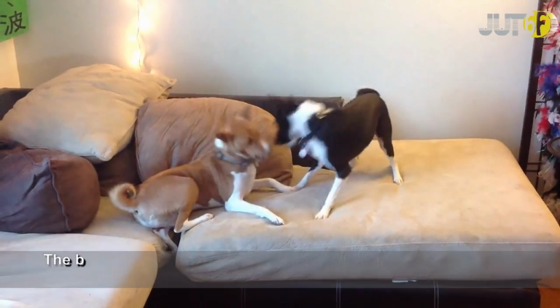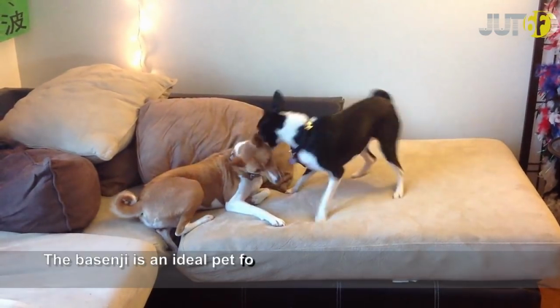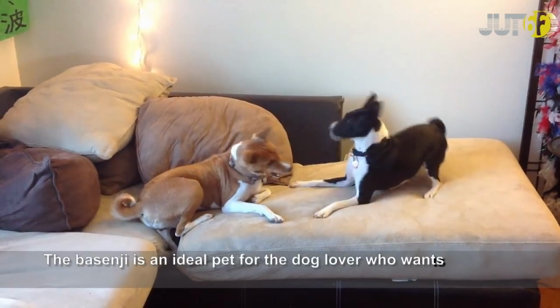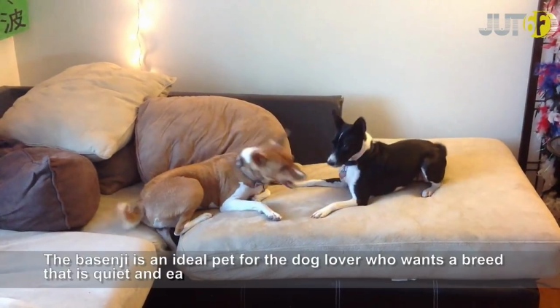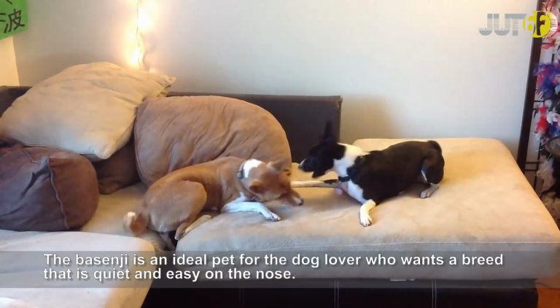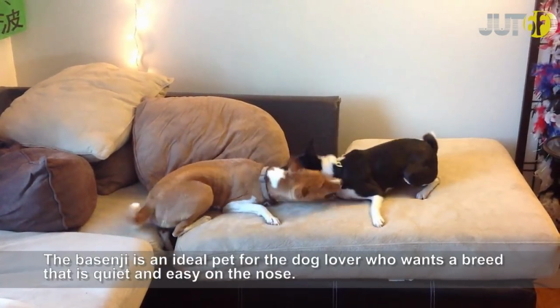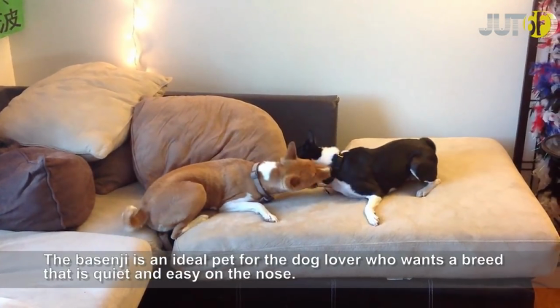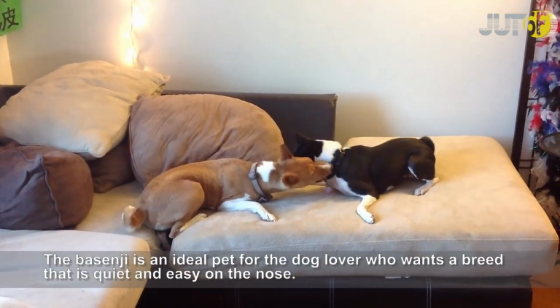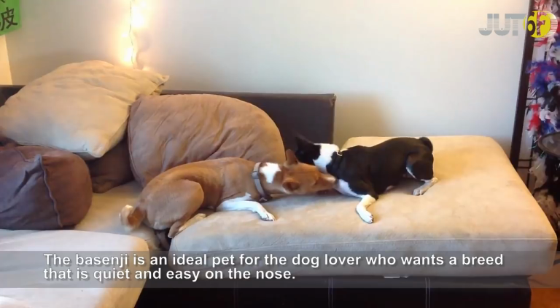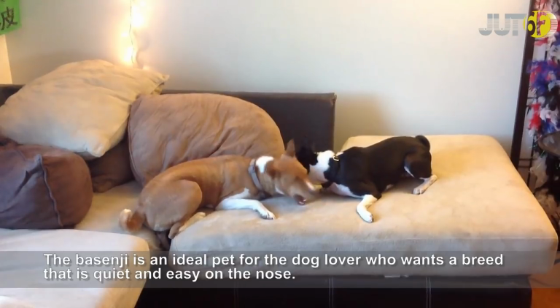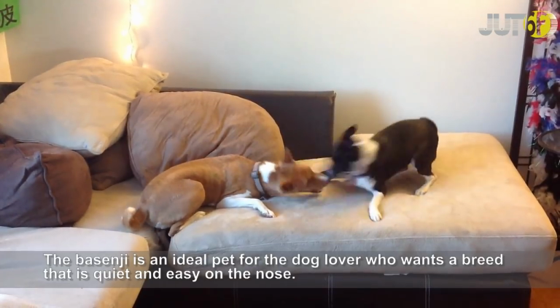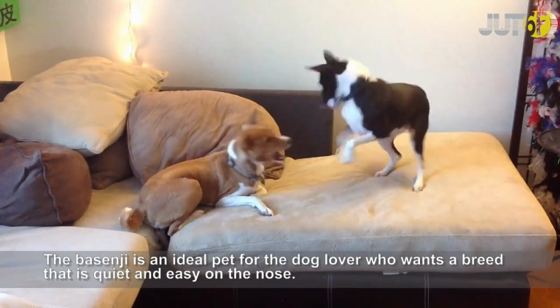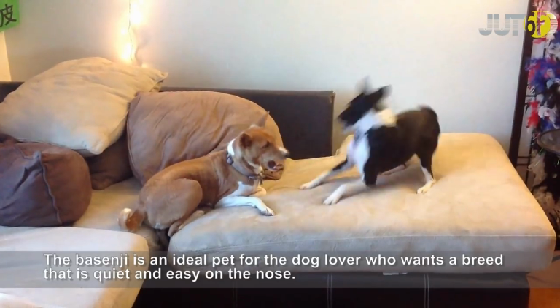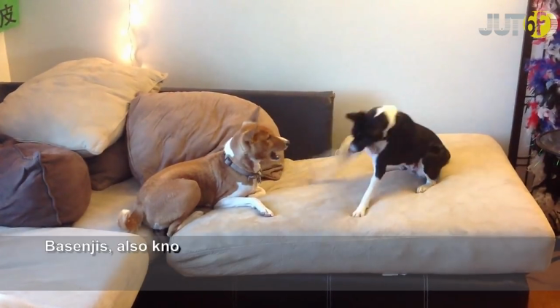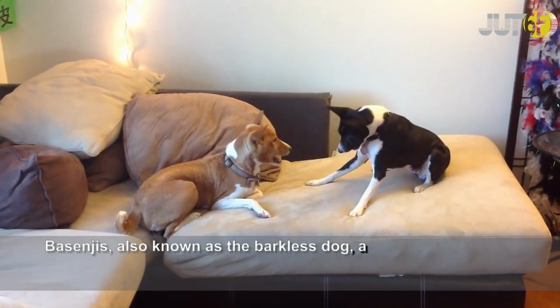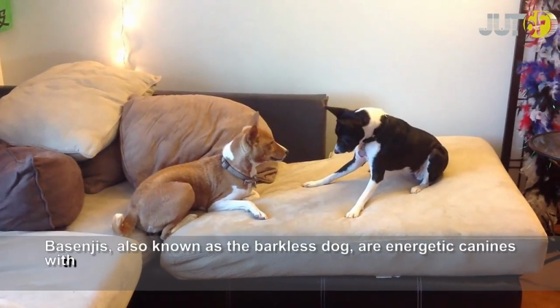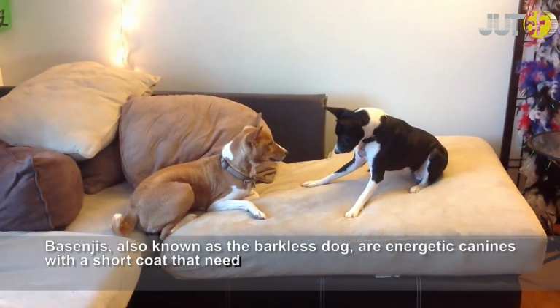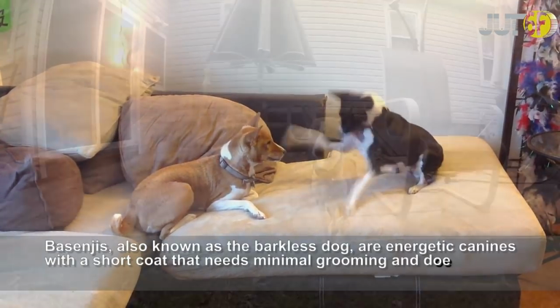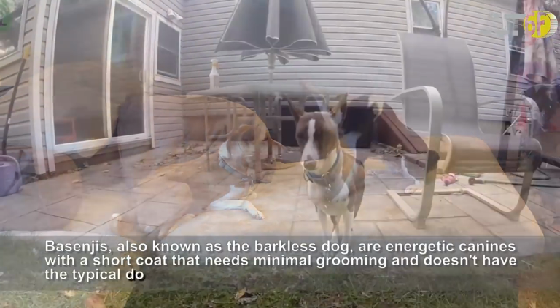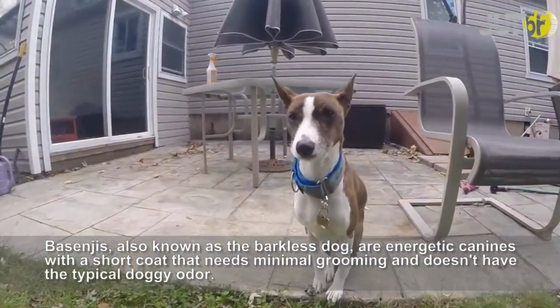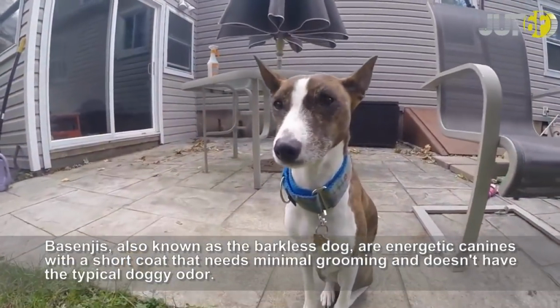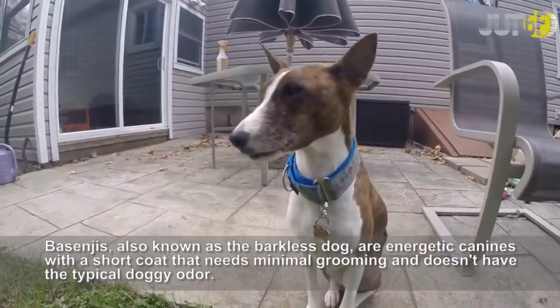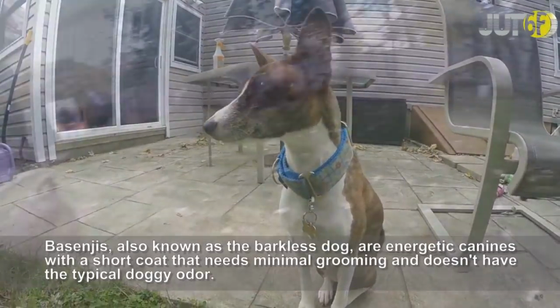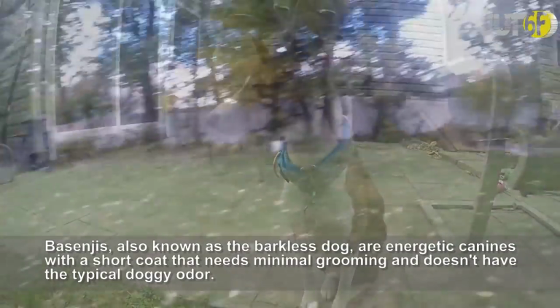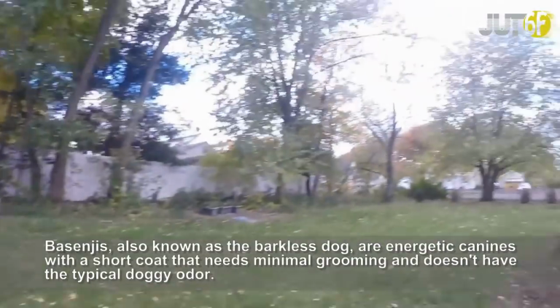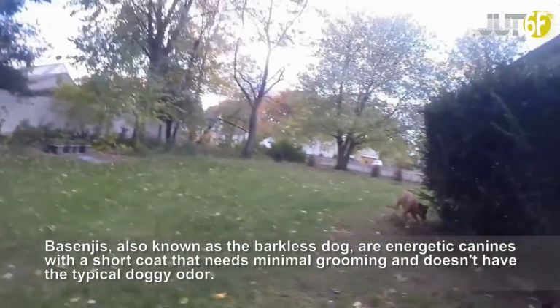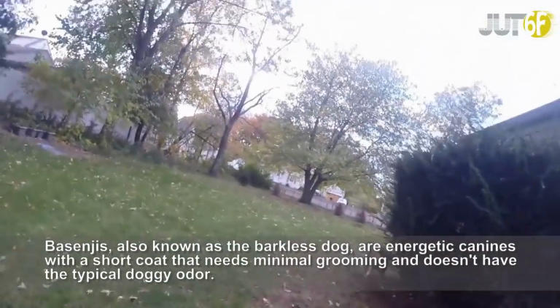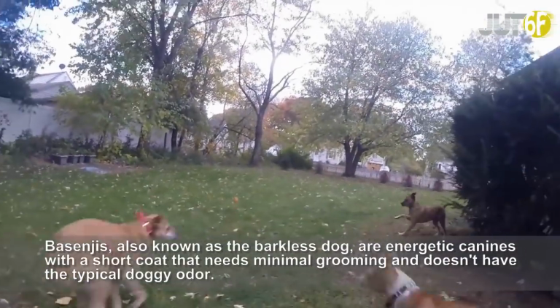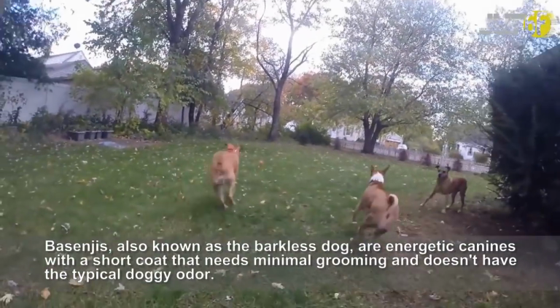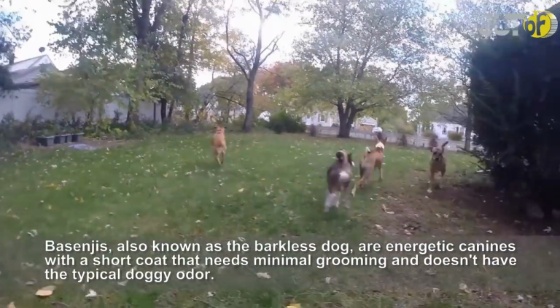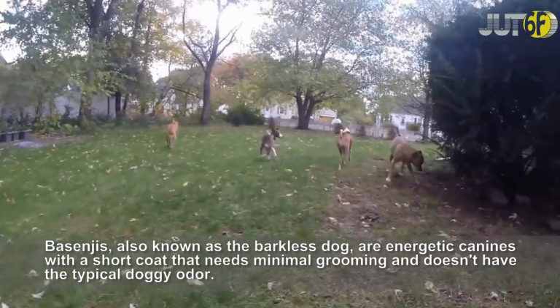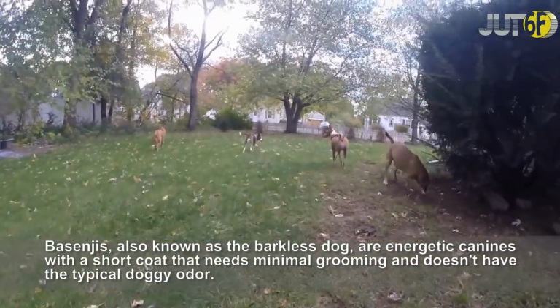The Basenji is an ideal pet for the dog lover who wants a breed that is quiet and easy on the nose. The Basenji, also known as the barkless dog, is an energetic canine with a short coat that needs minimal grooming and doesn't have the typical doggy odor.